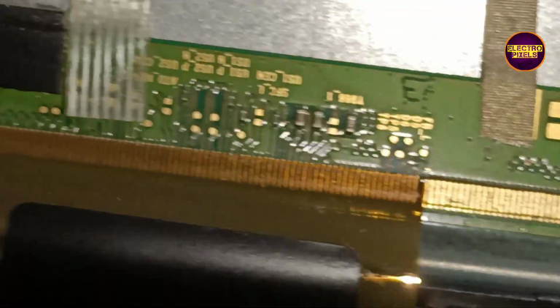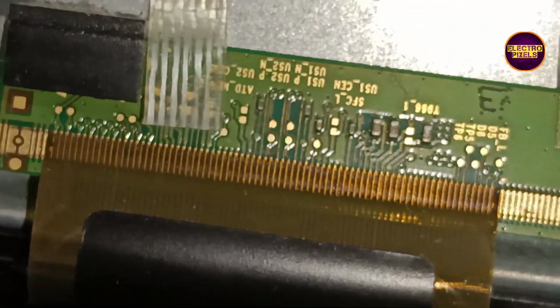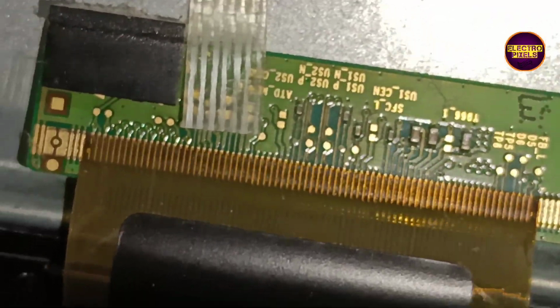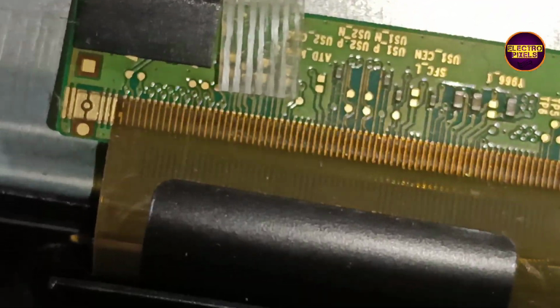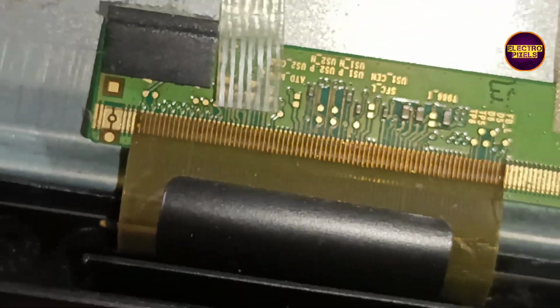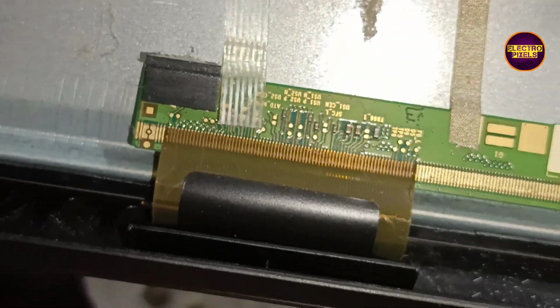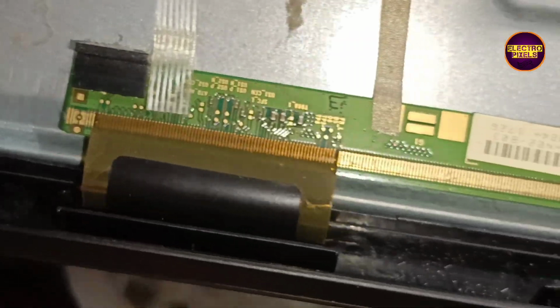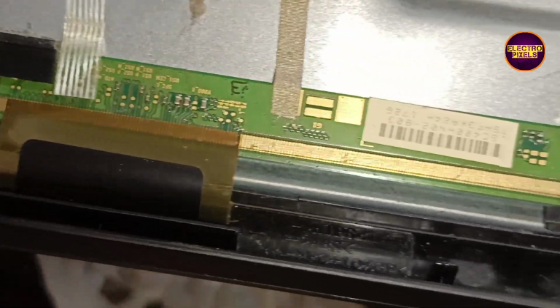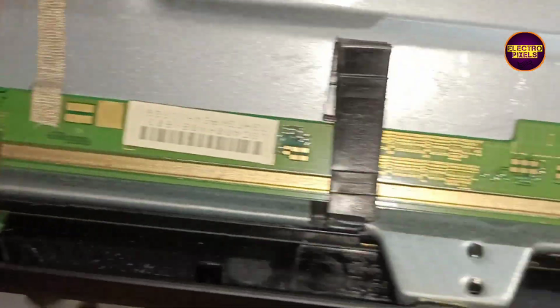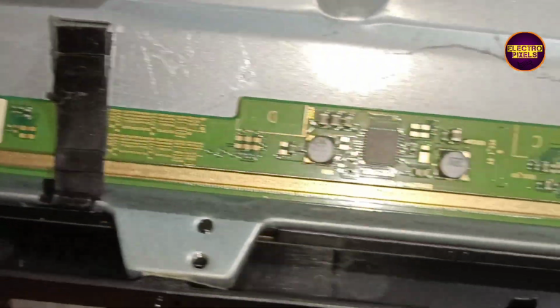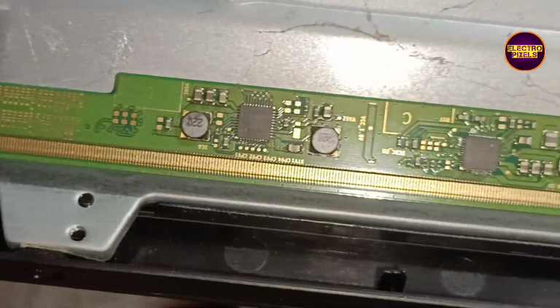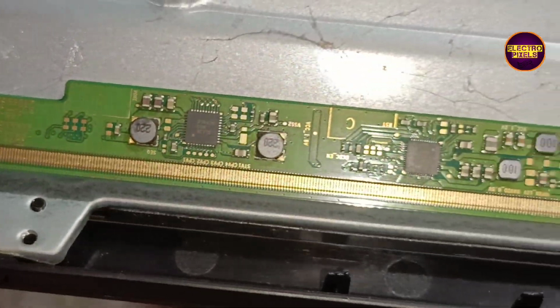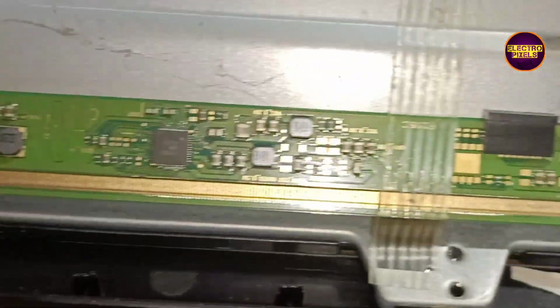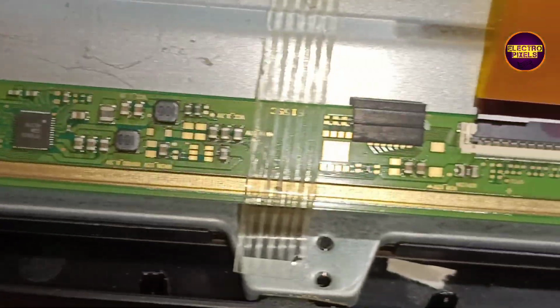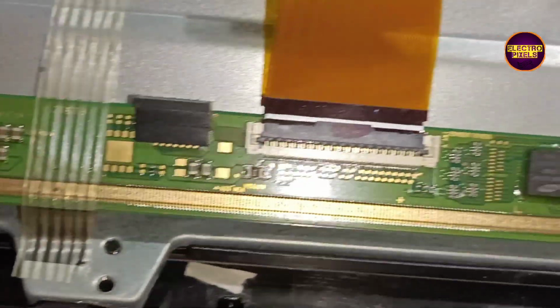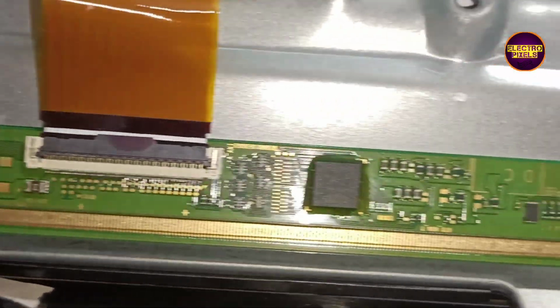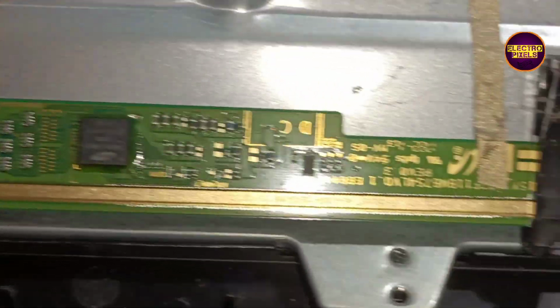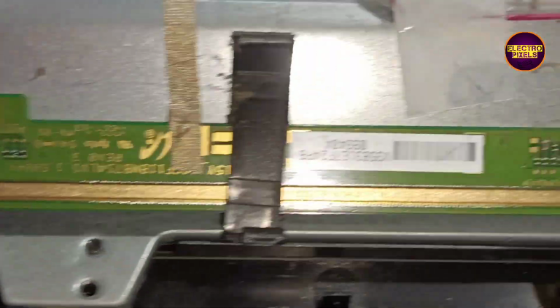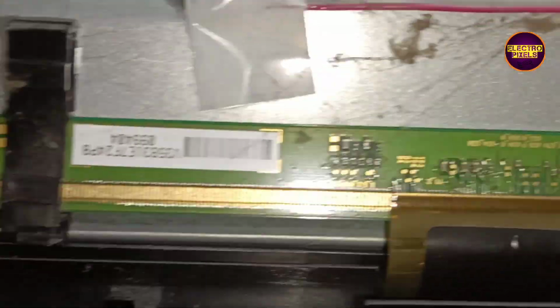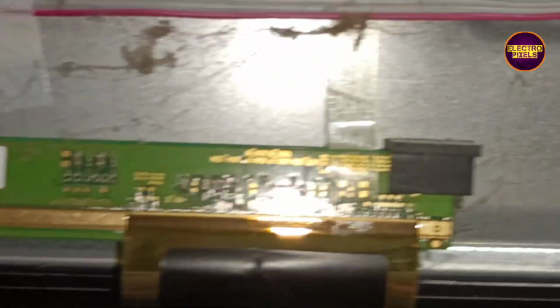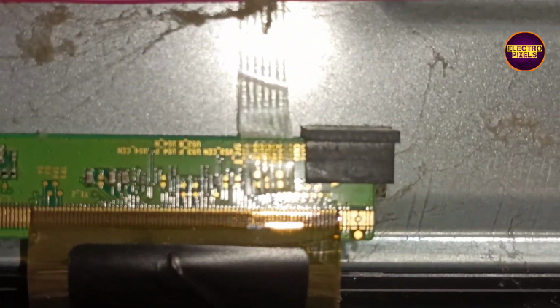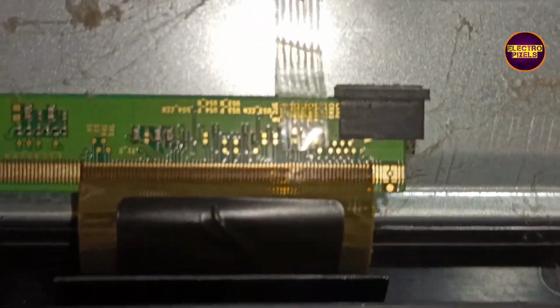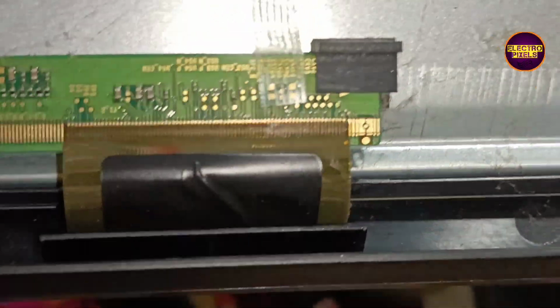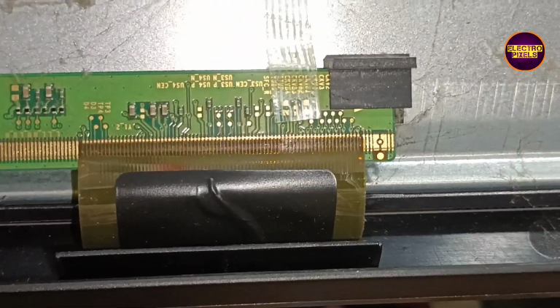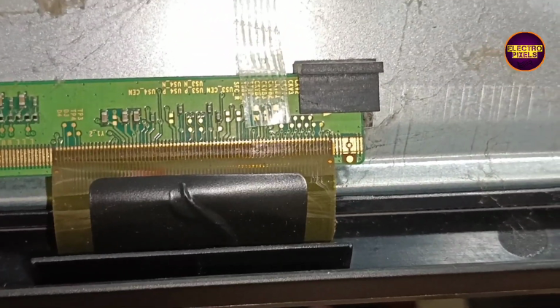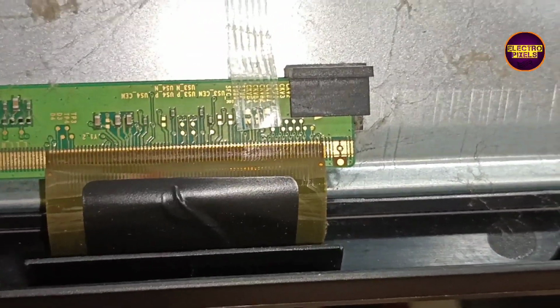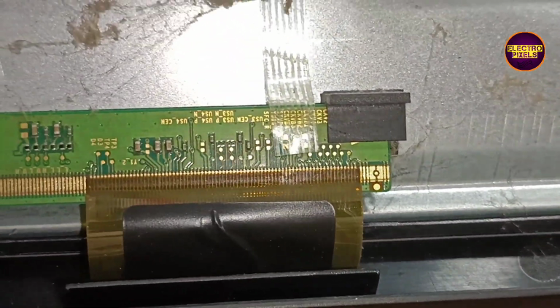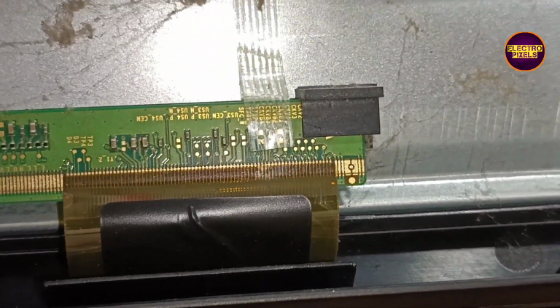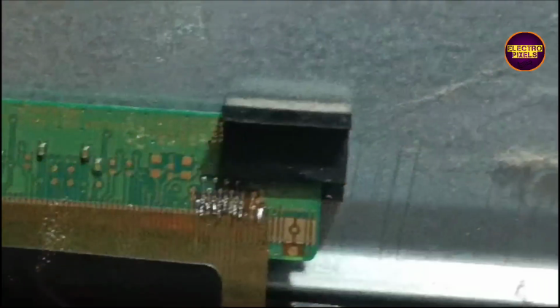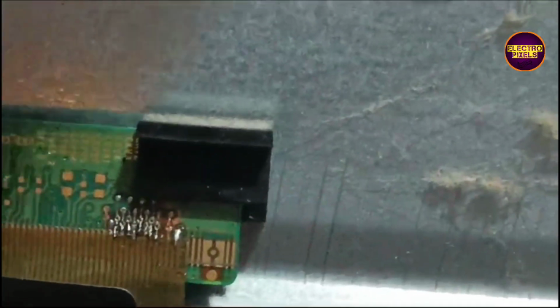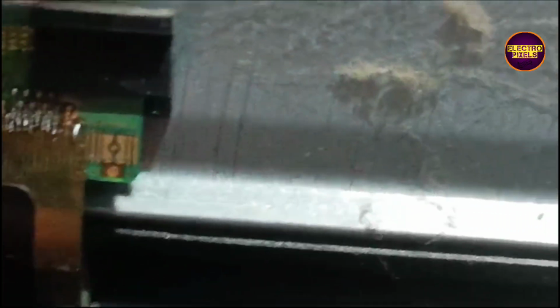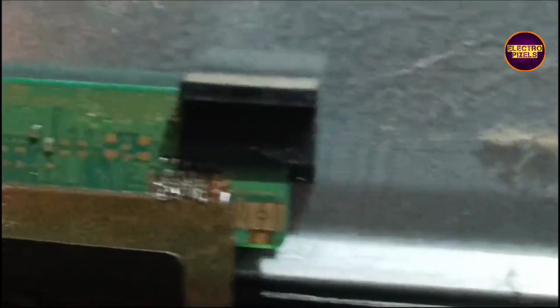Here we are first going to repair by implementing the cutting method. Using that, we are planning to cut the right side gate signals and then check if the picture is okay or not. The panel DC-DC IC goes into protection mode due to the internal shorting.